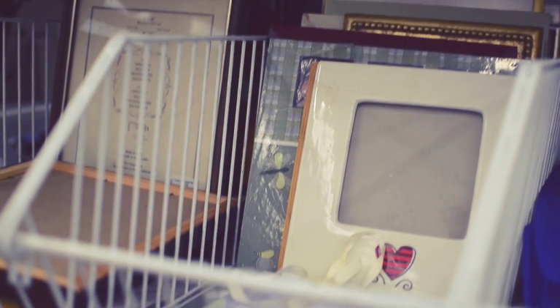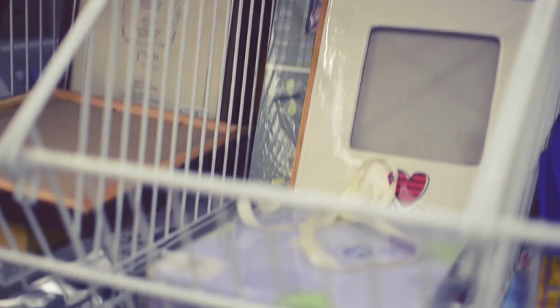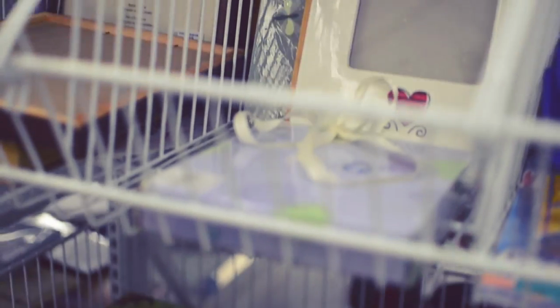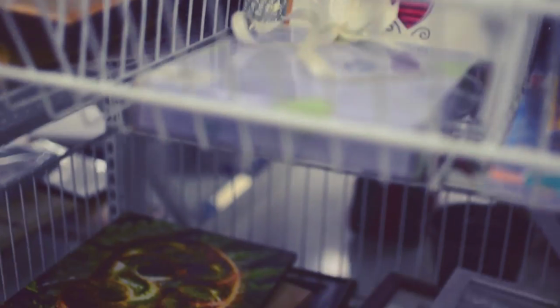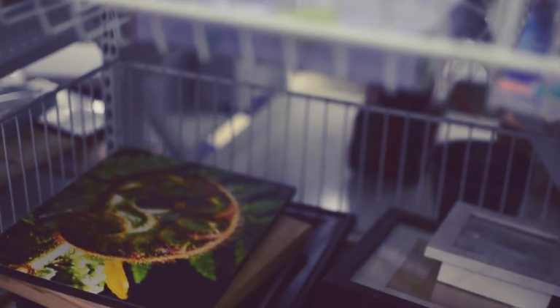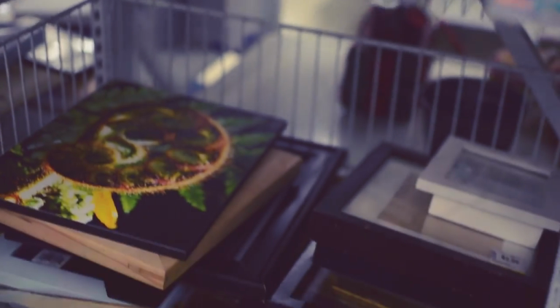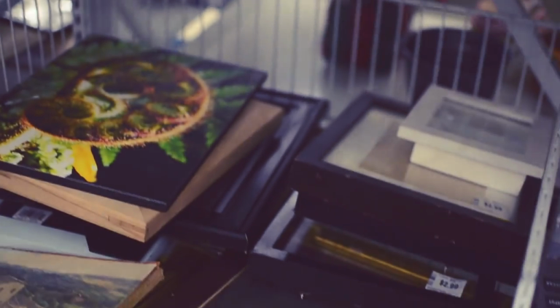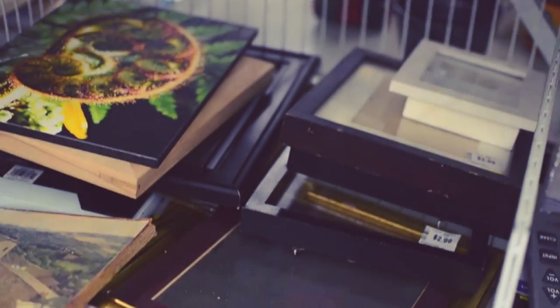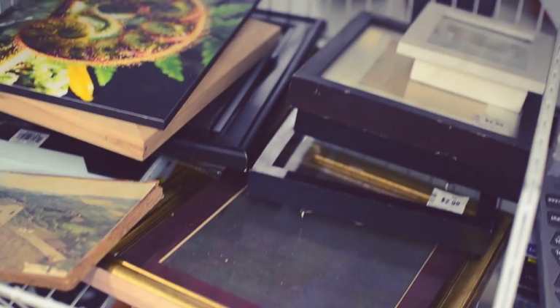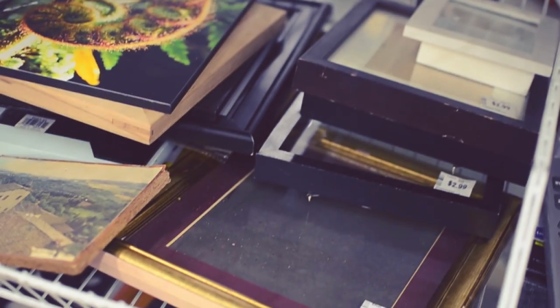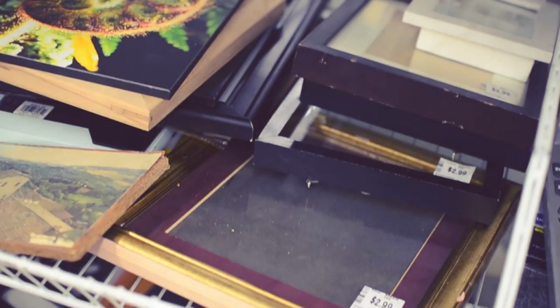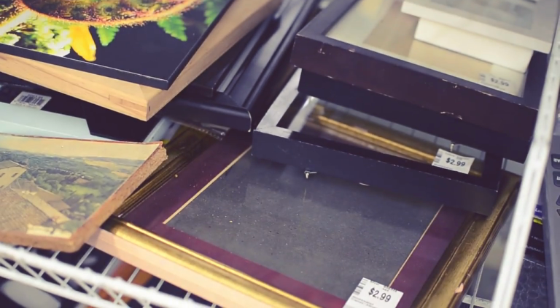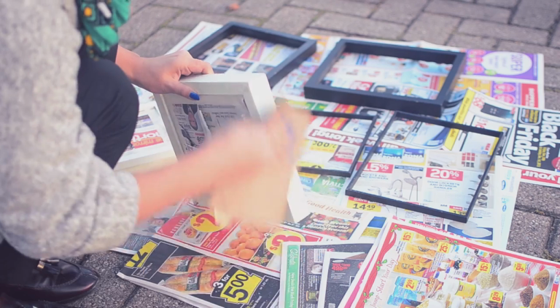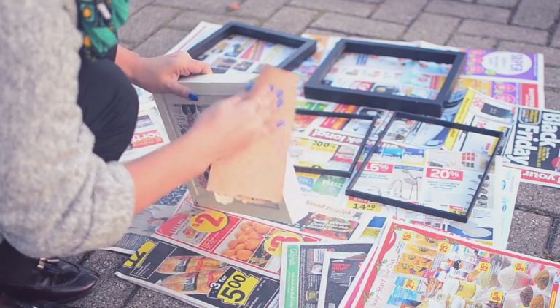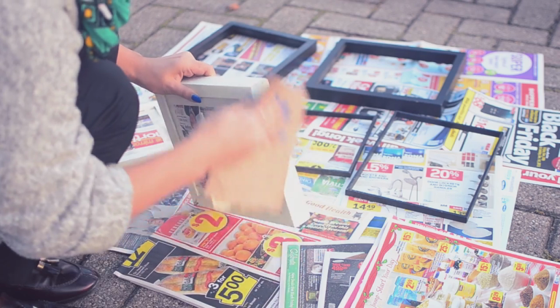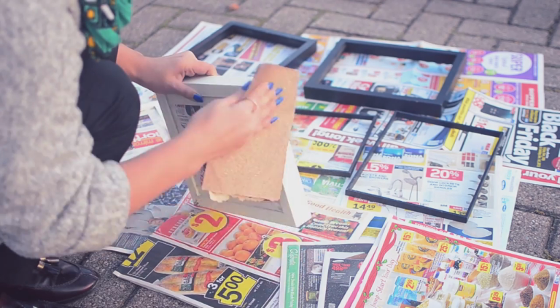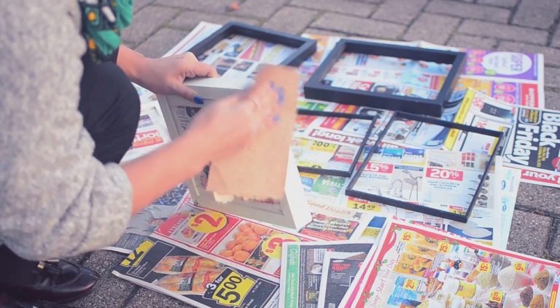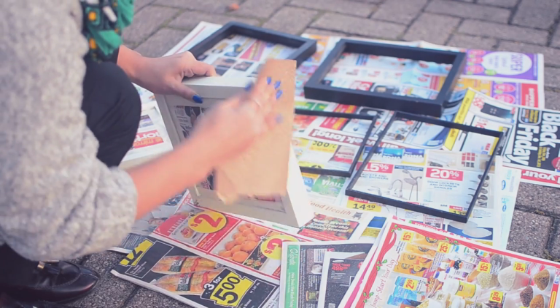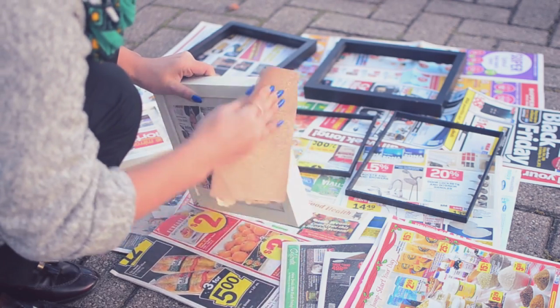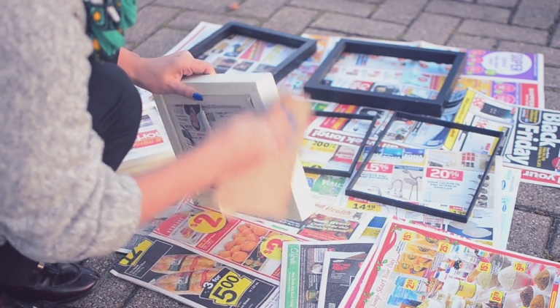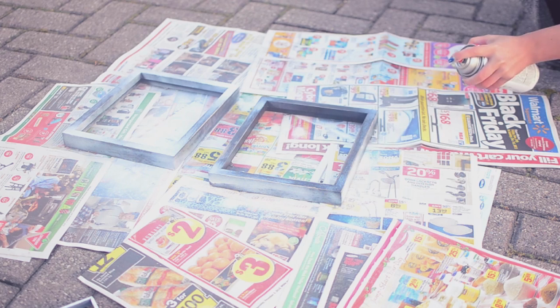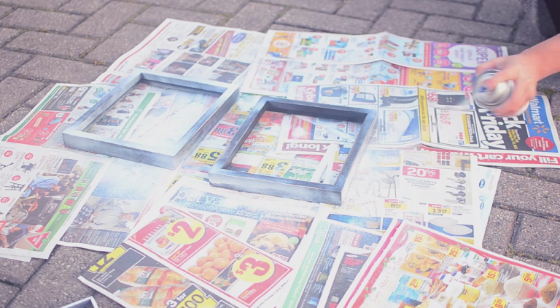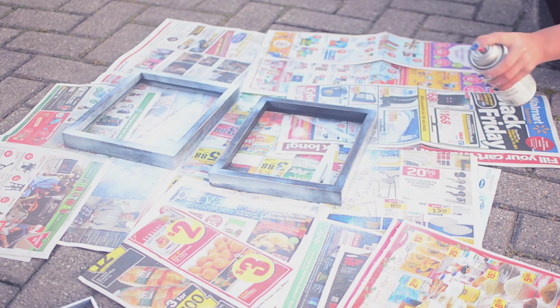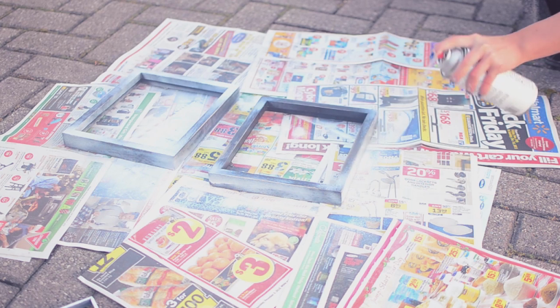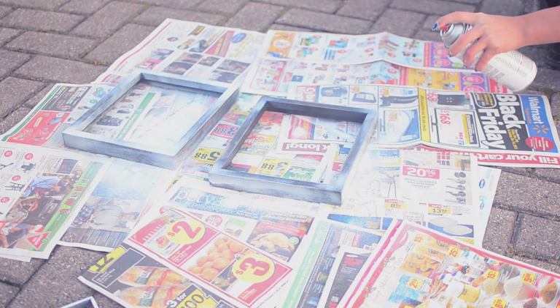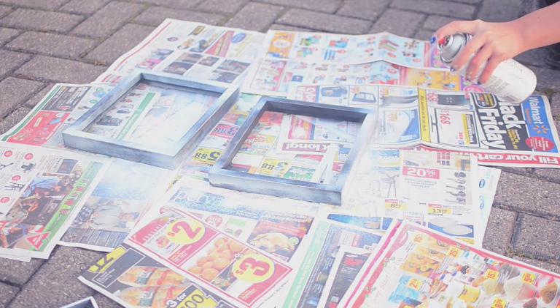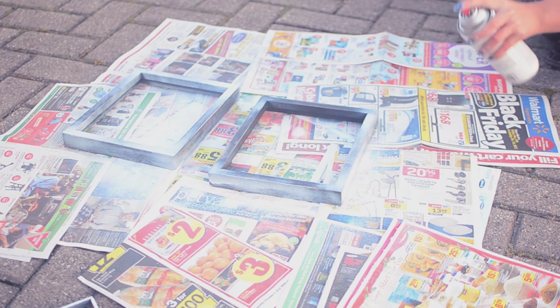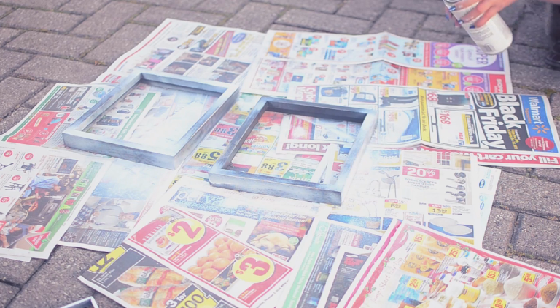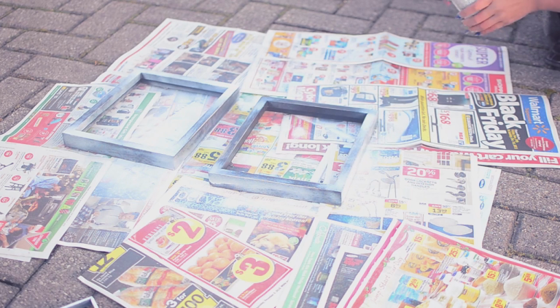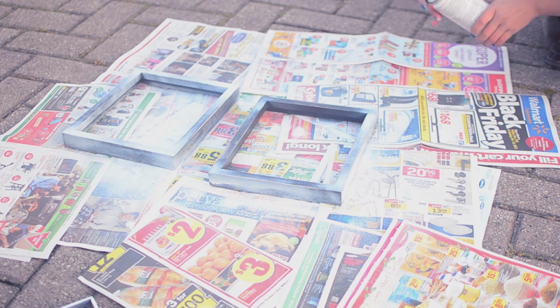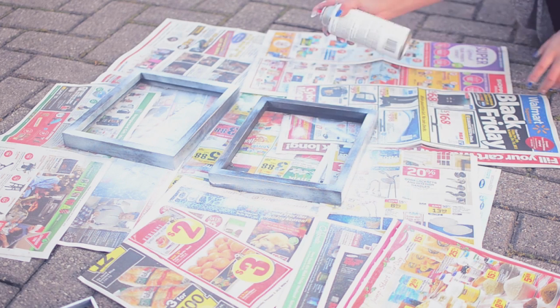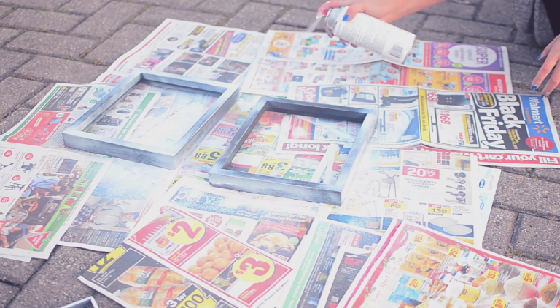All of the frames I picked up were from Valley Village. I then spray painted them white, which is not recommended. It is so much quicker just to paint them. Seriously.